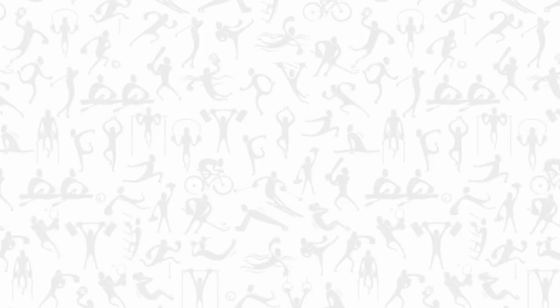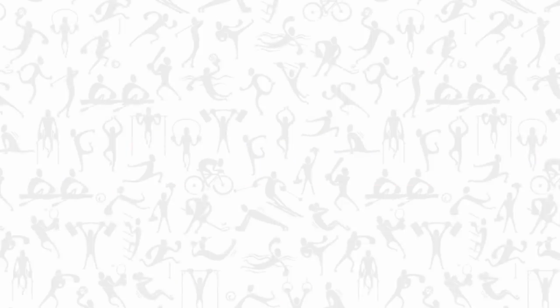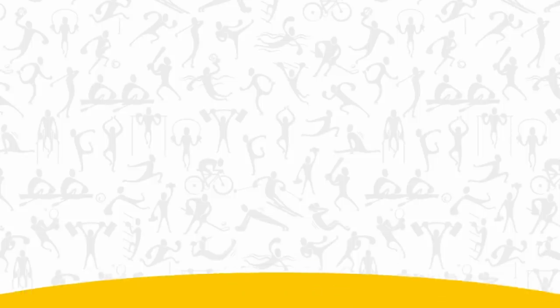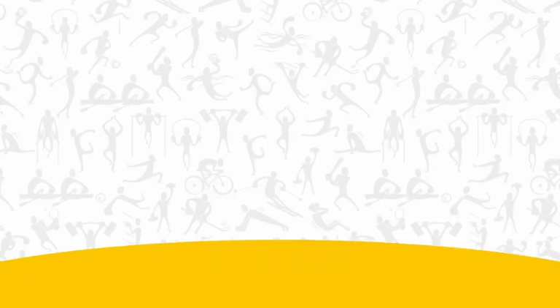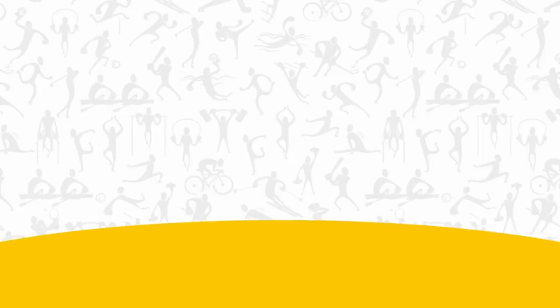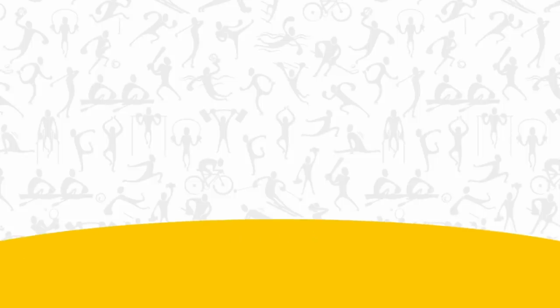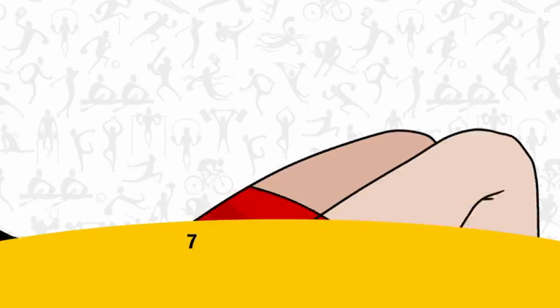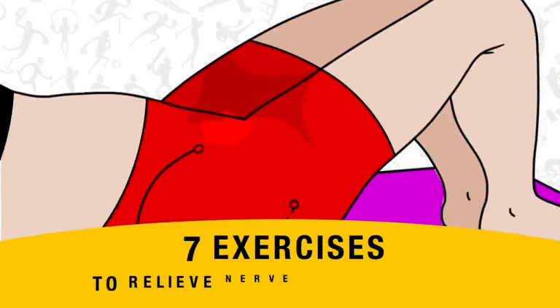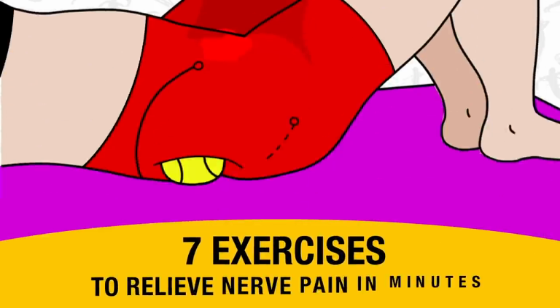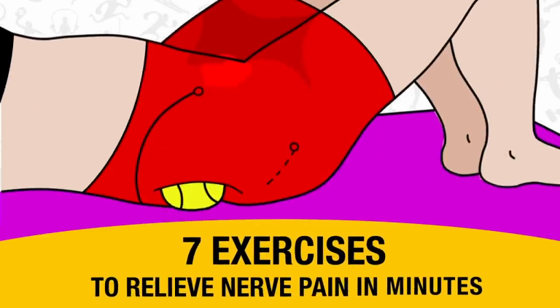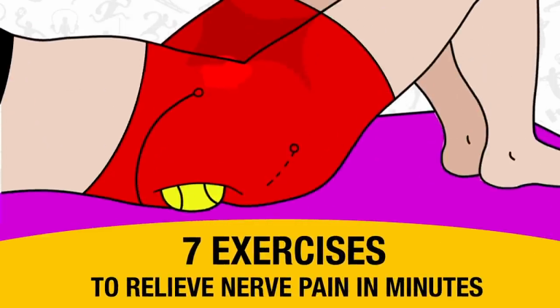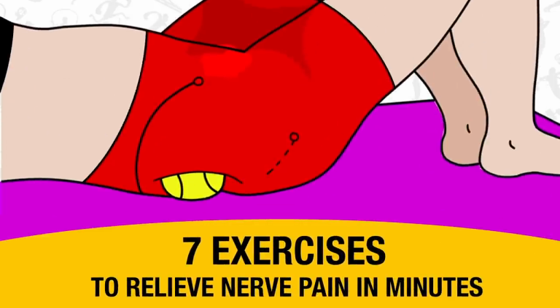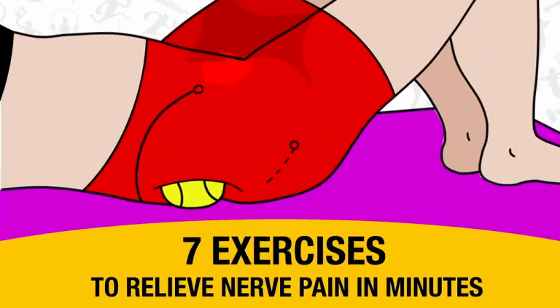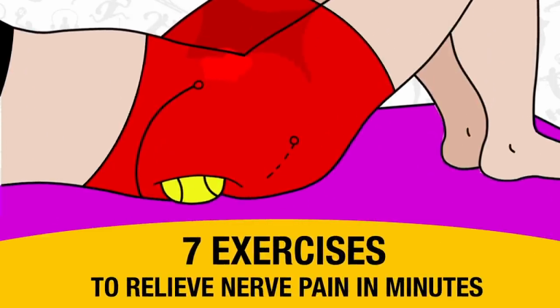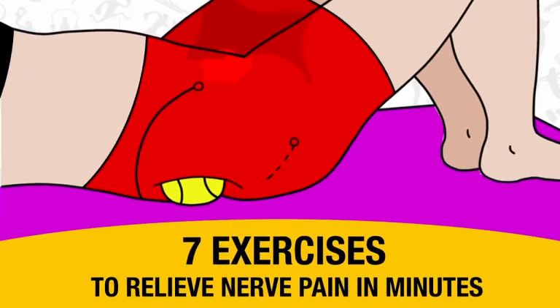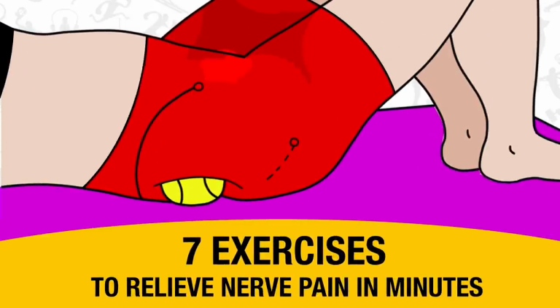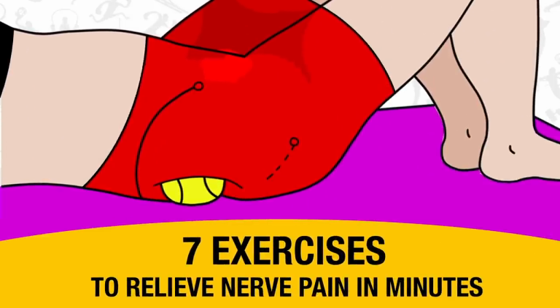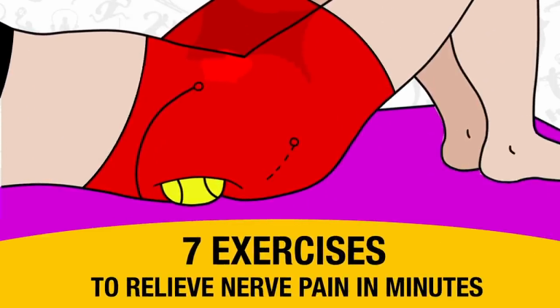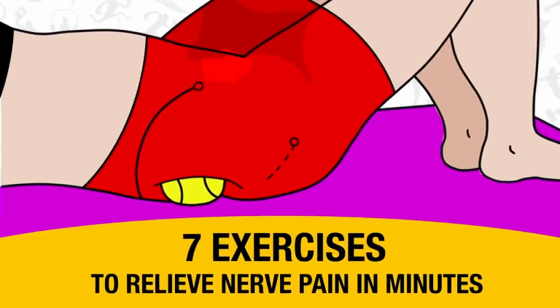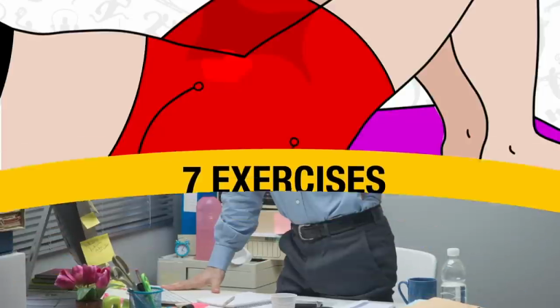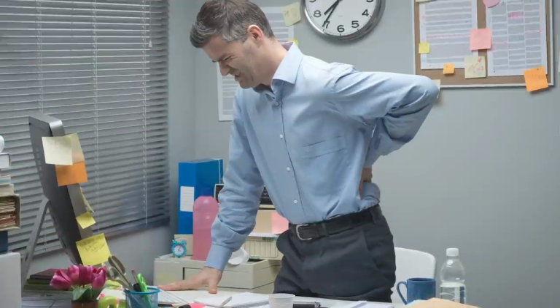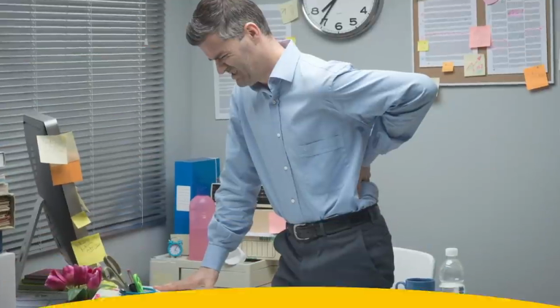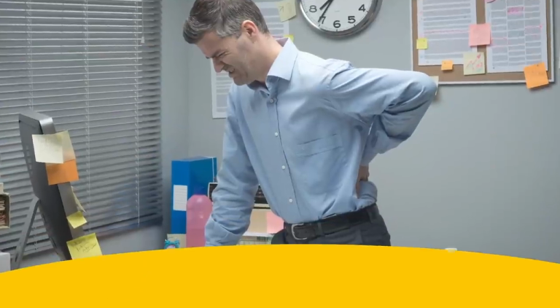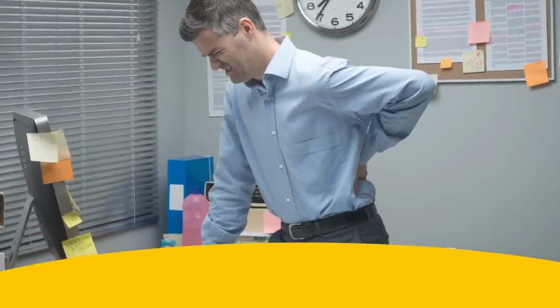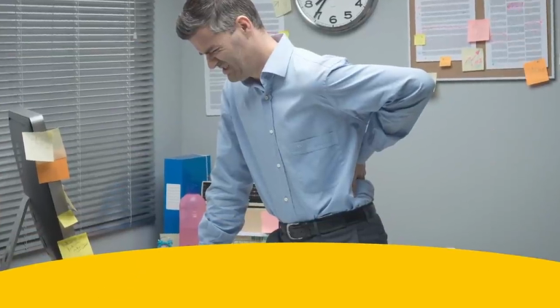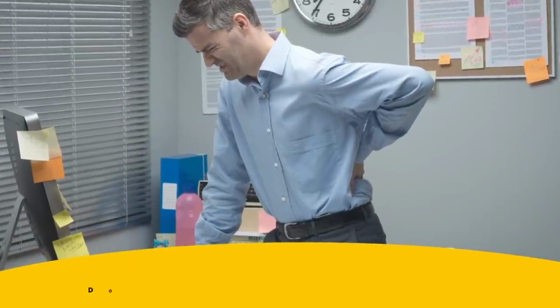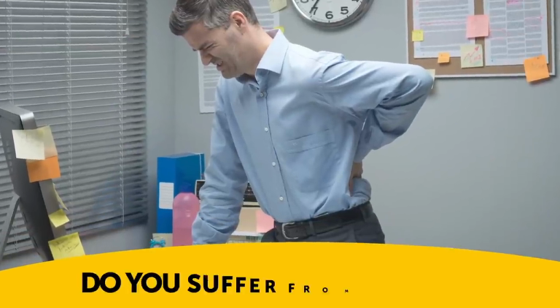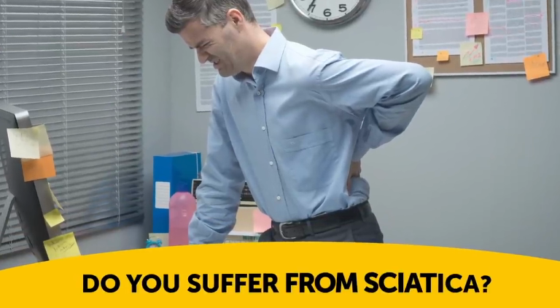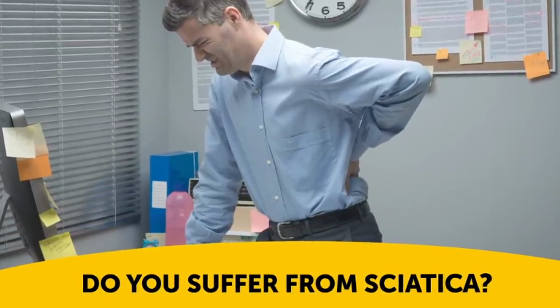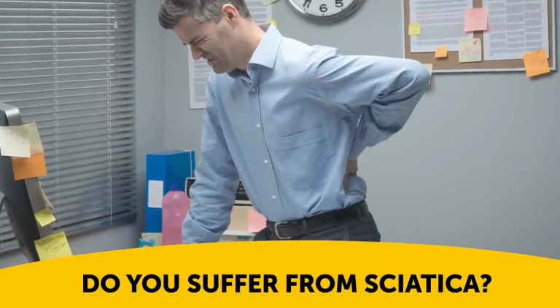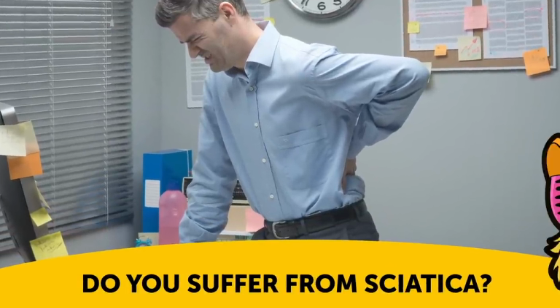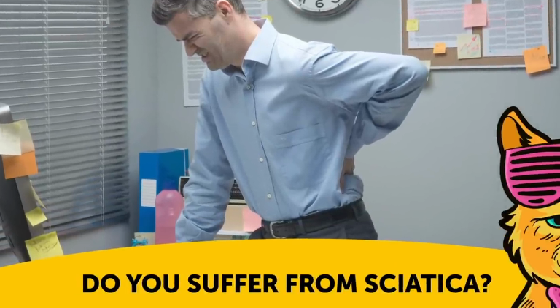Hey, check it out! 7 Exercises to Relieve Nerve Pain in Minutes.